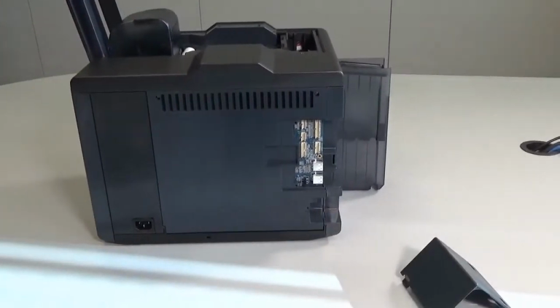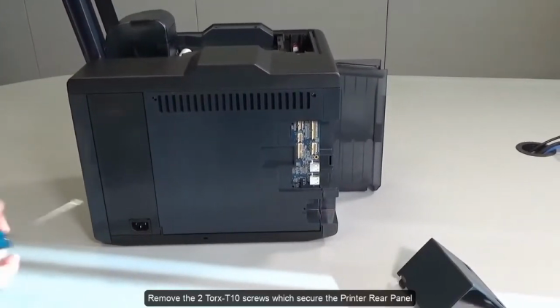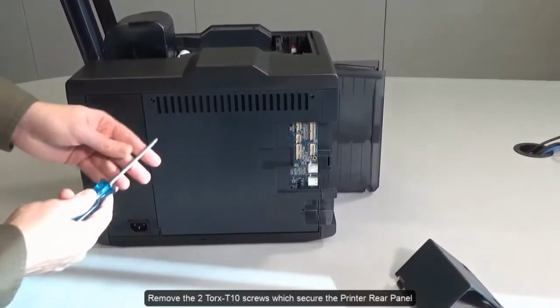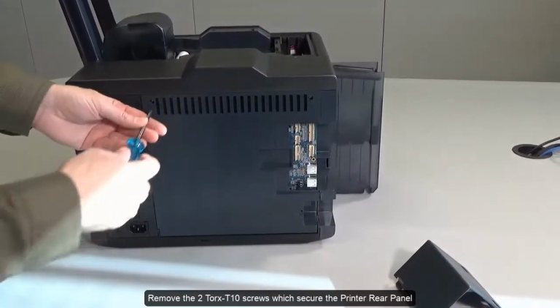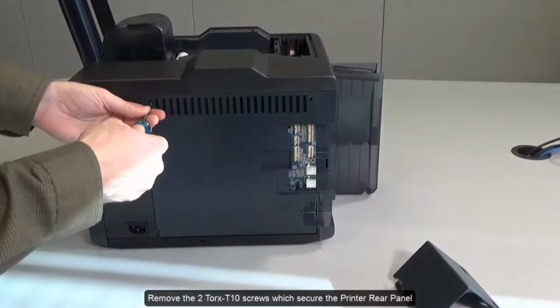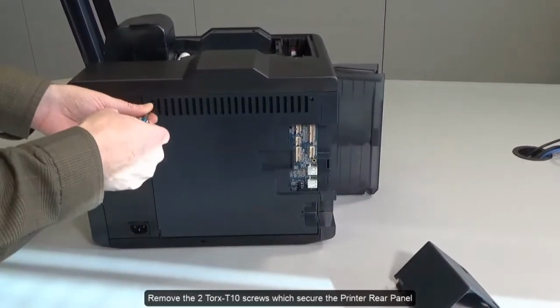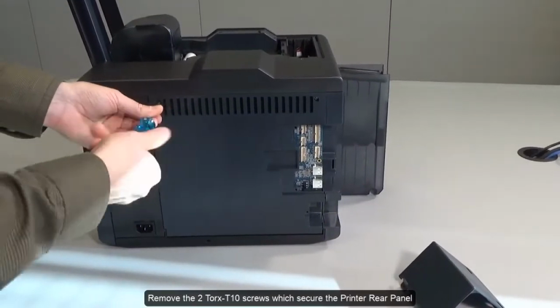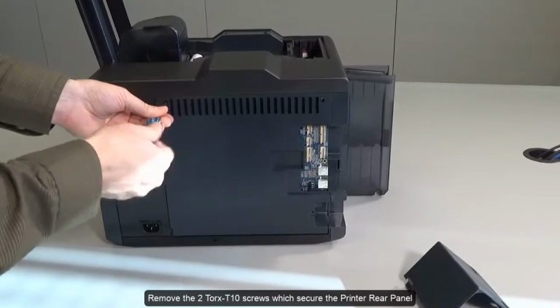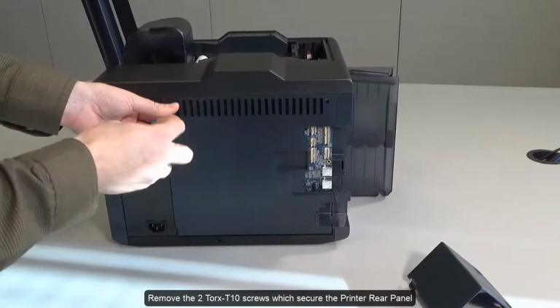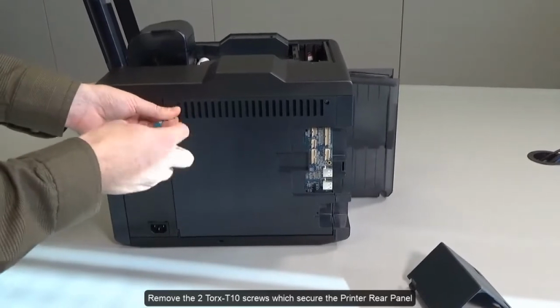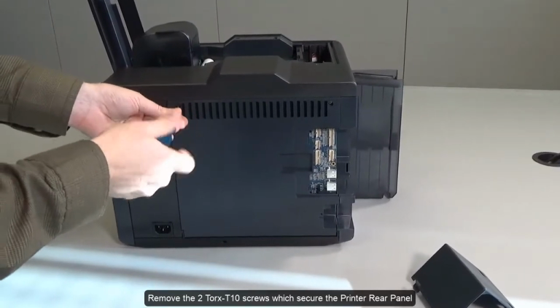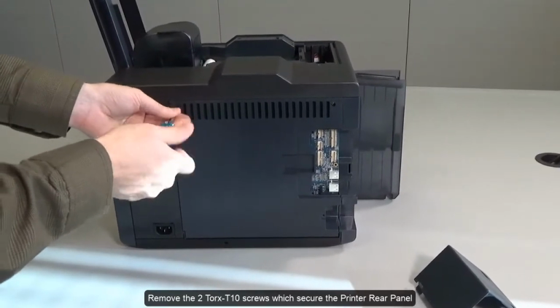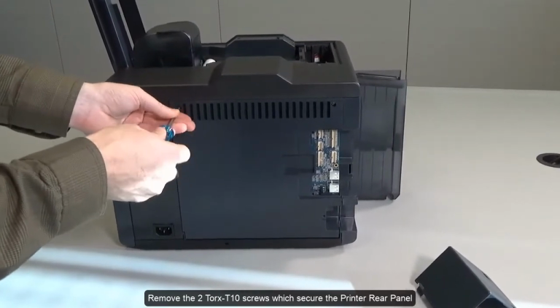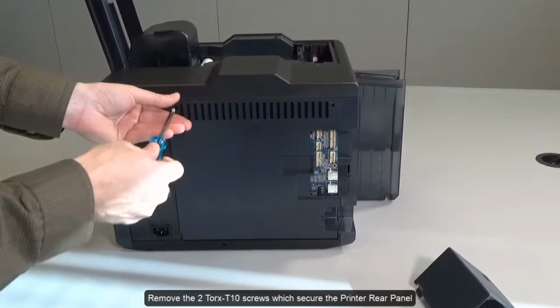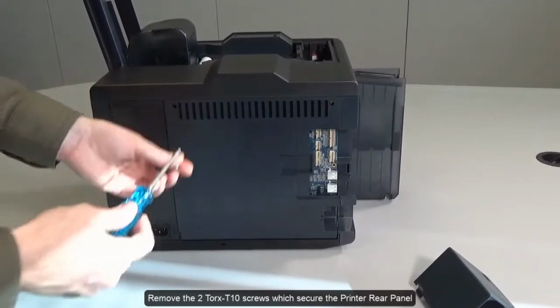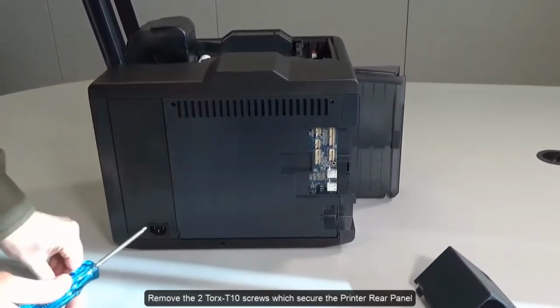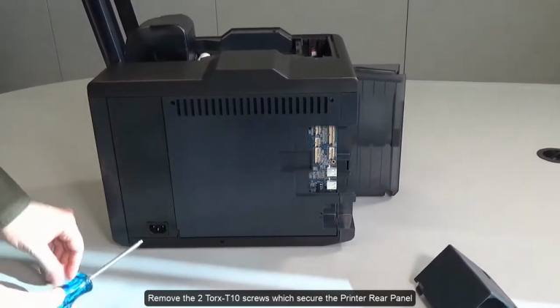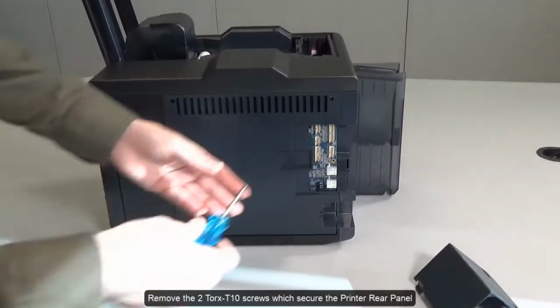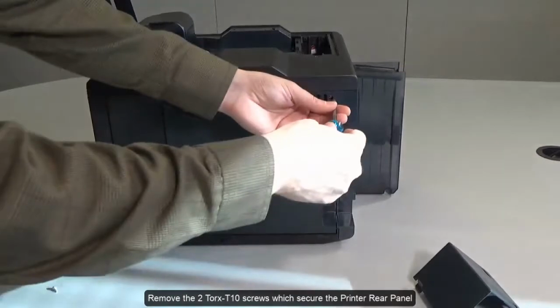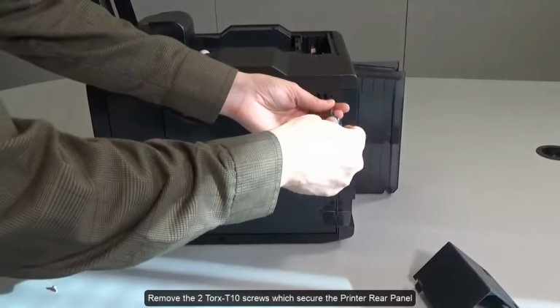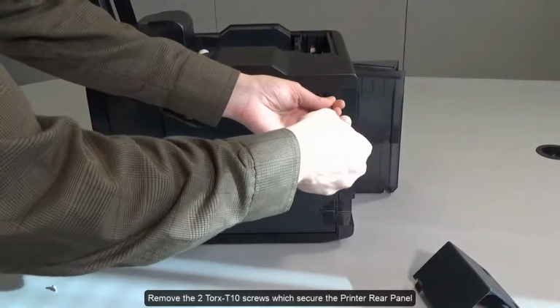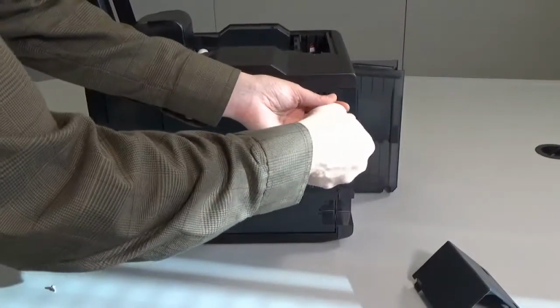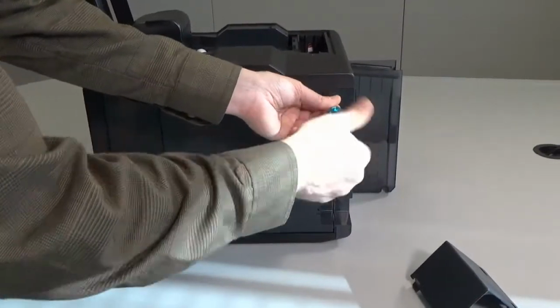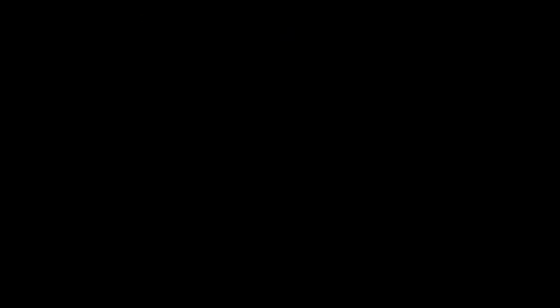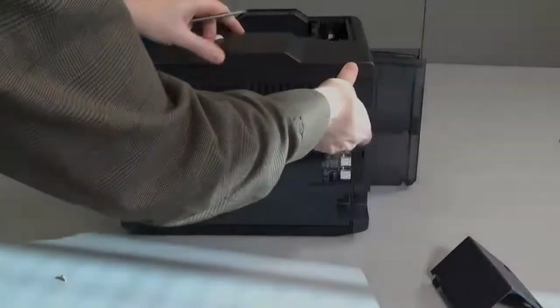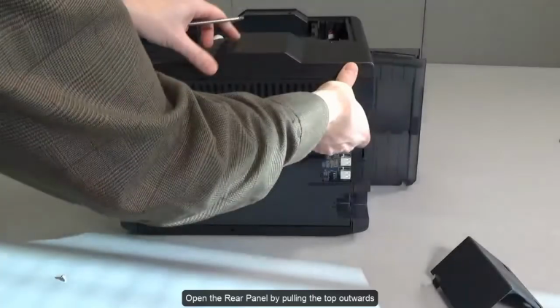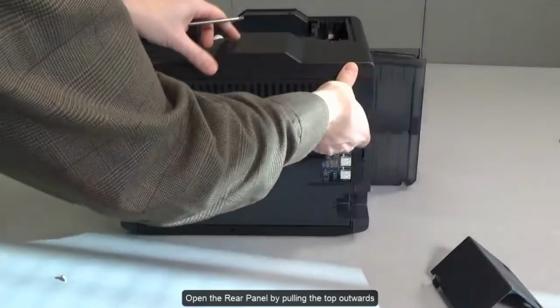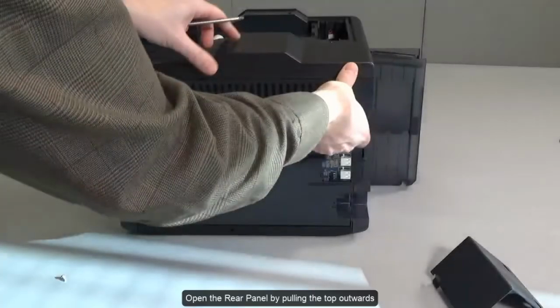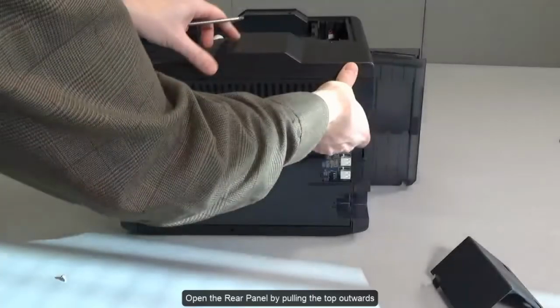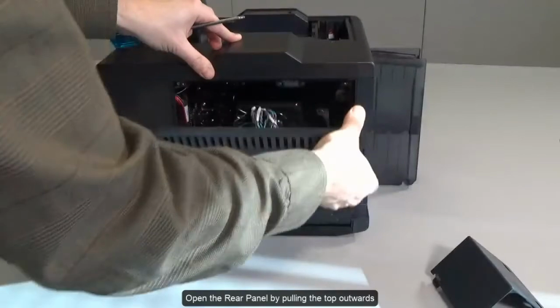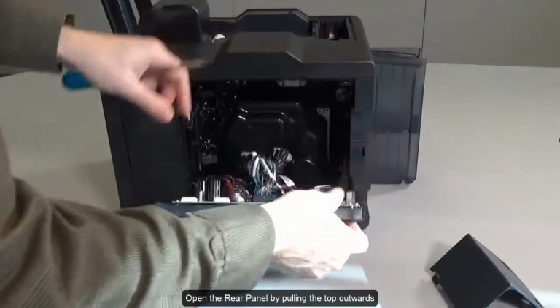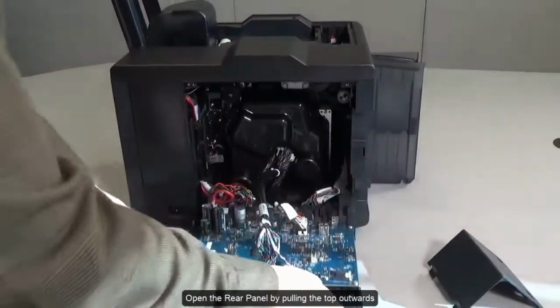Remove the two Torx T10 screws which secure the printer rear panel. Open the rear panel by pulling the top outwards.